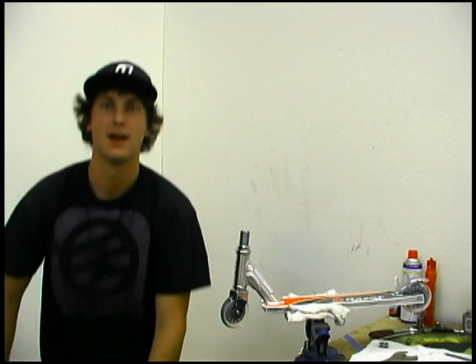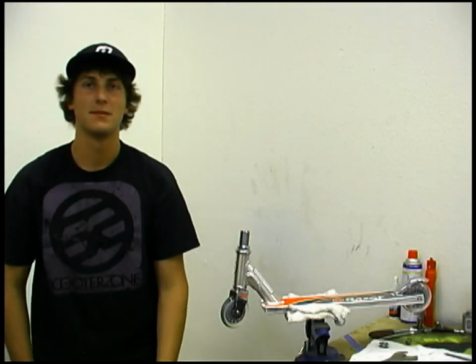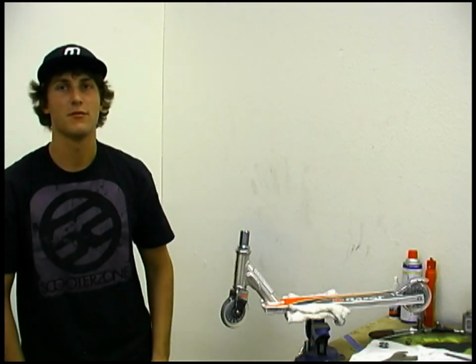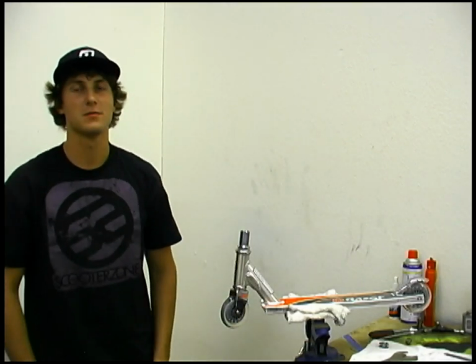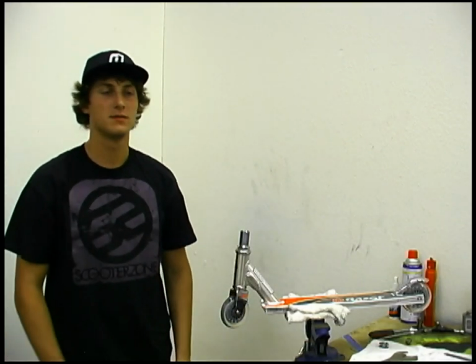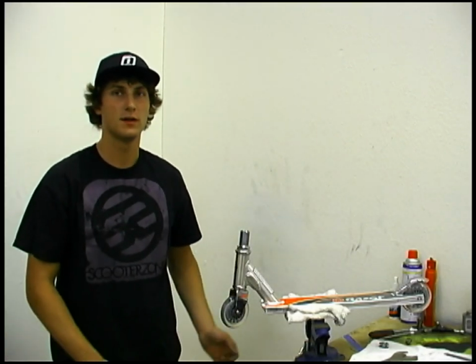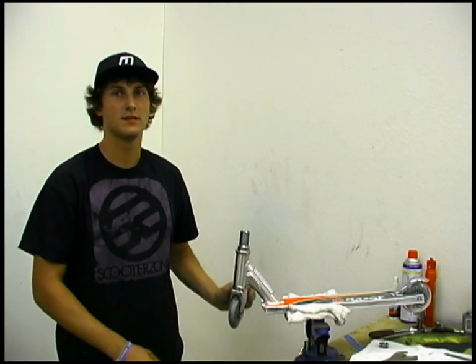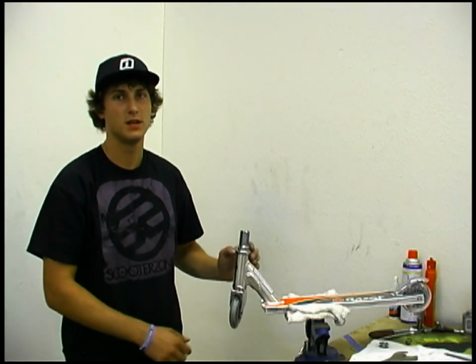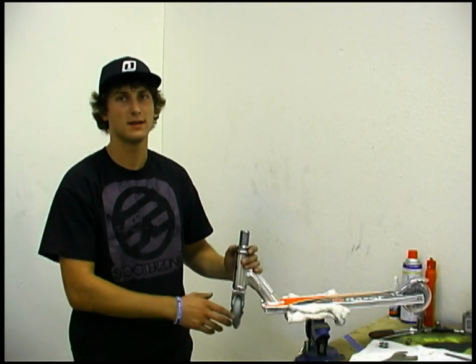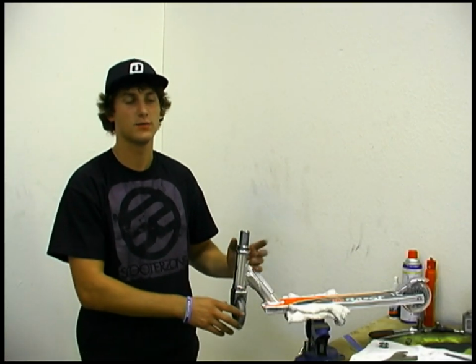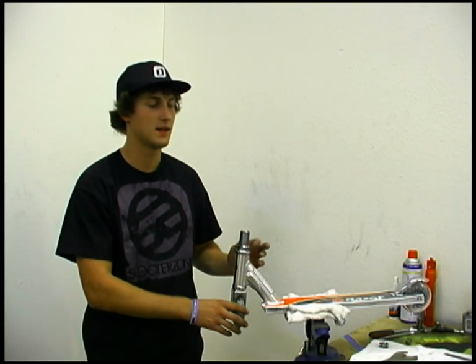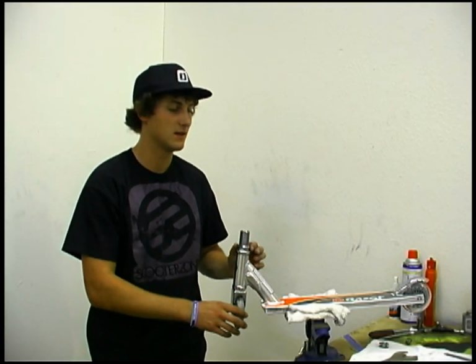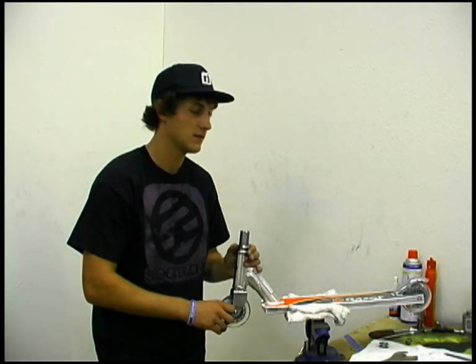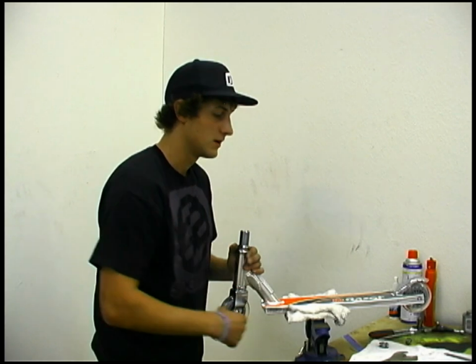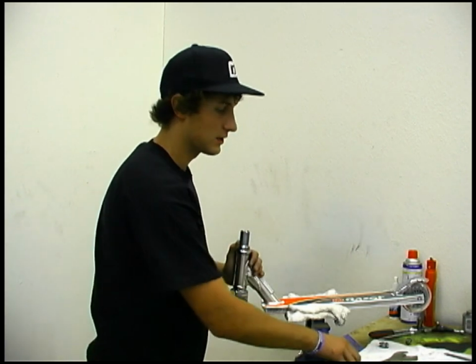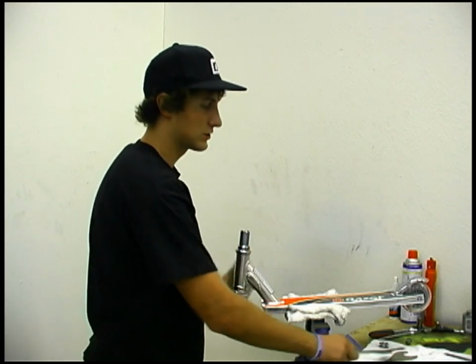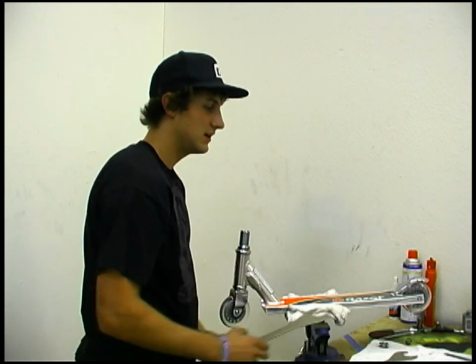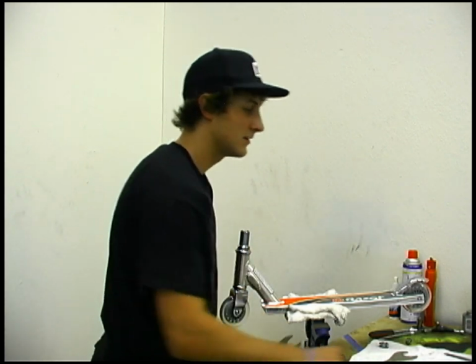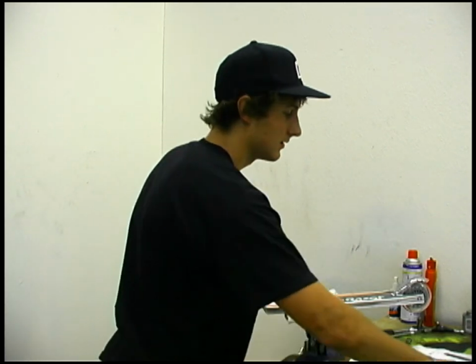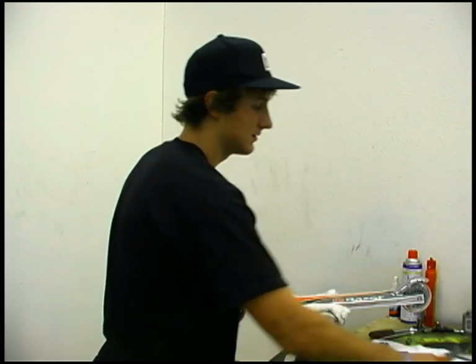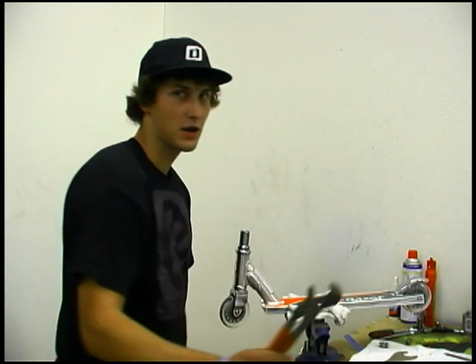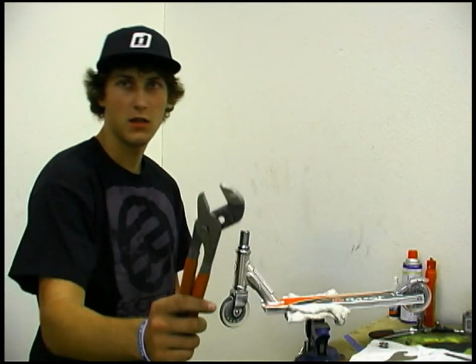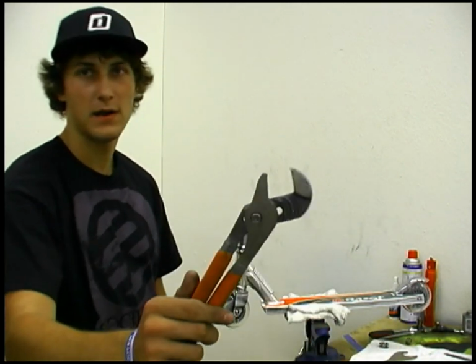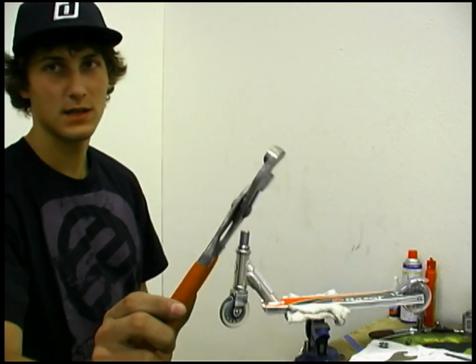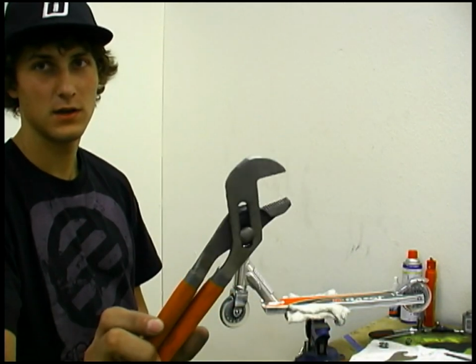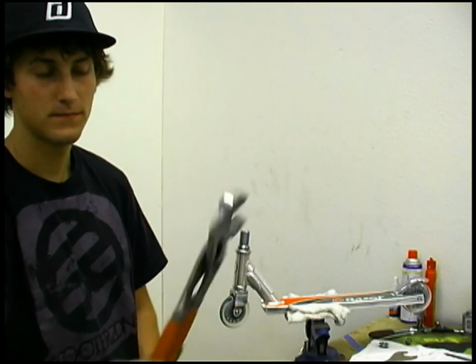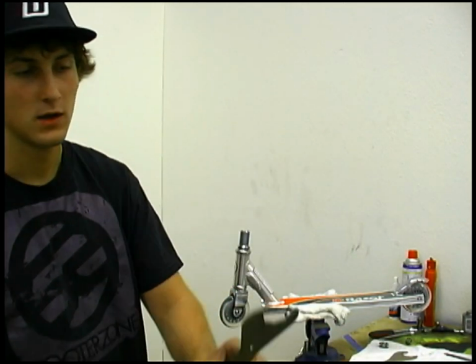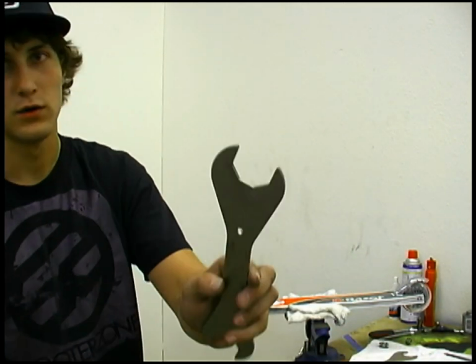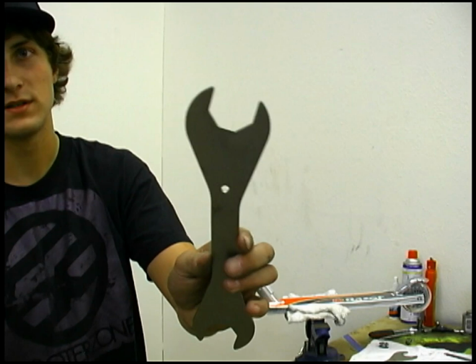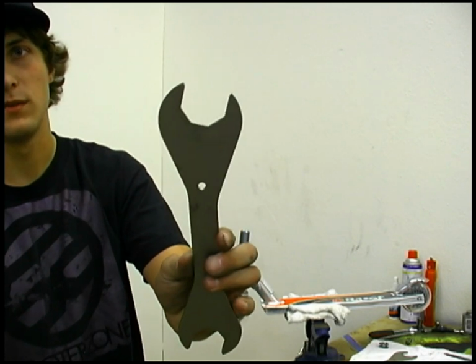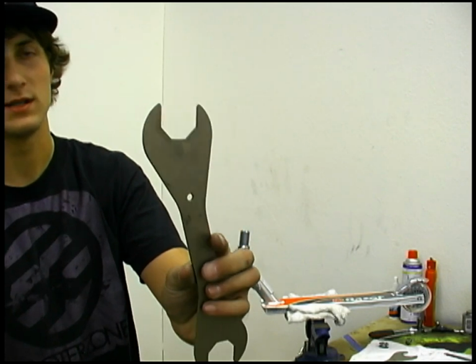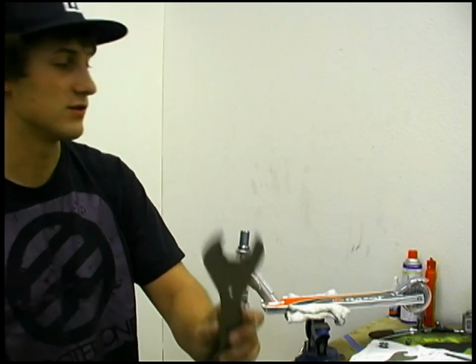Hi, my name is Ralph Robert Mookie McMorrin and today I'm going to teach you how to tighten a threaded headset. Now the tools you're going to need is either a pair of channel lock pliers like these right here or a 36mm crescent wrench.